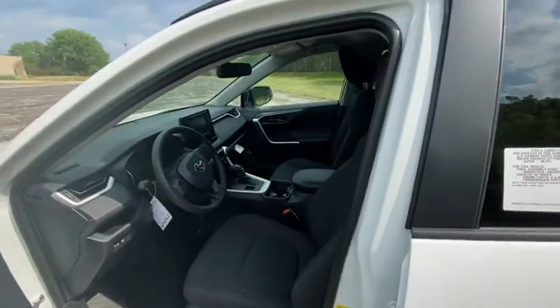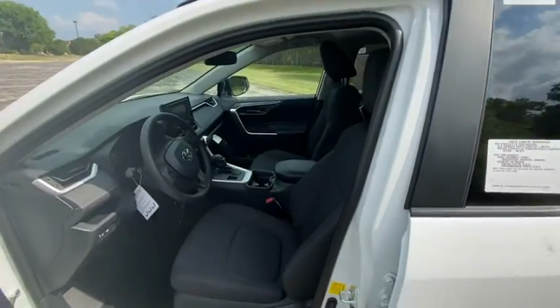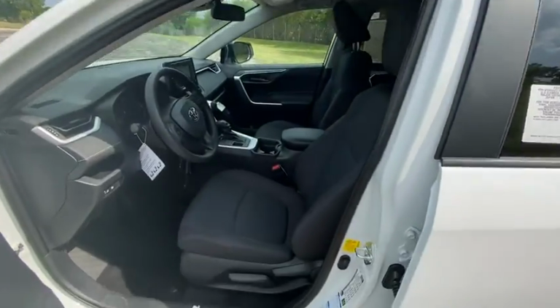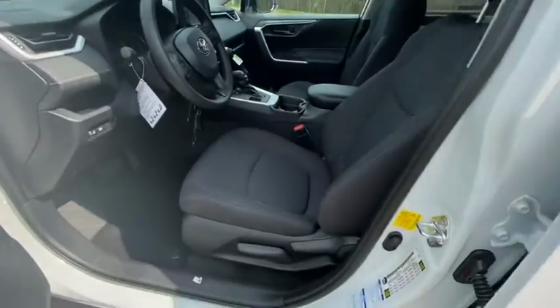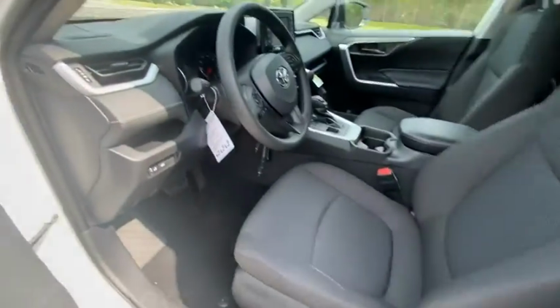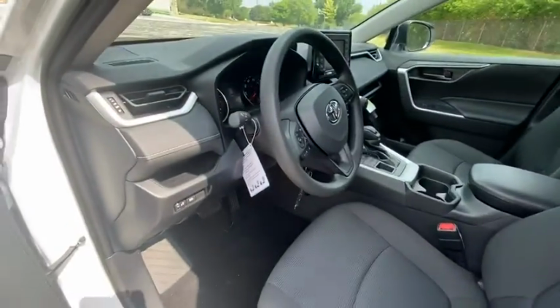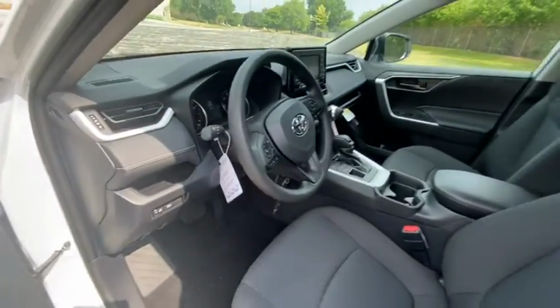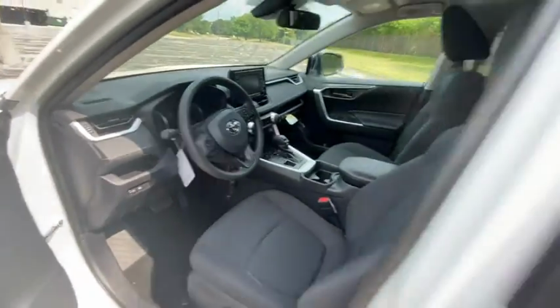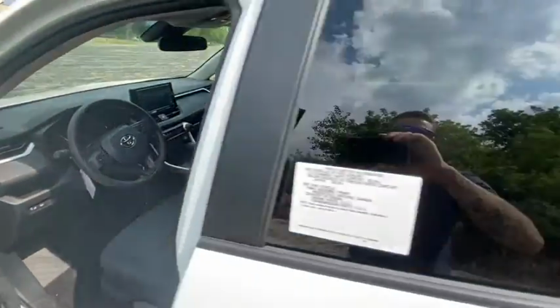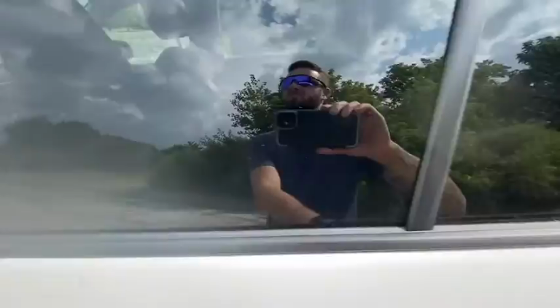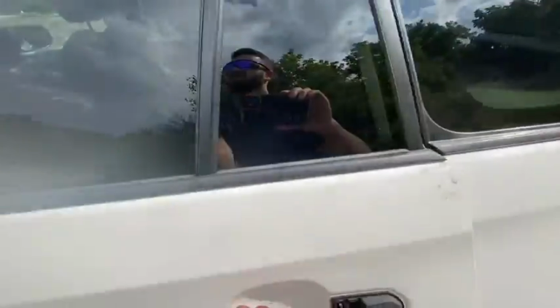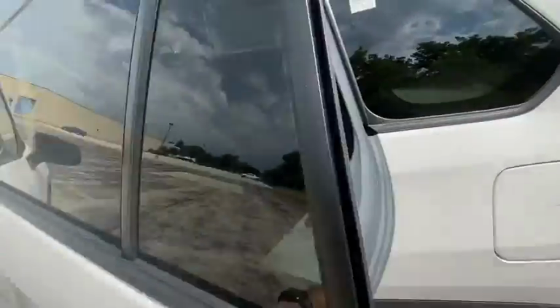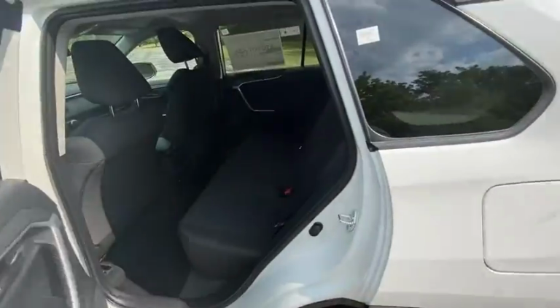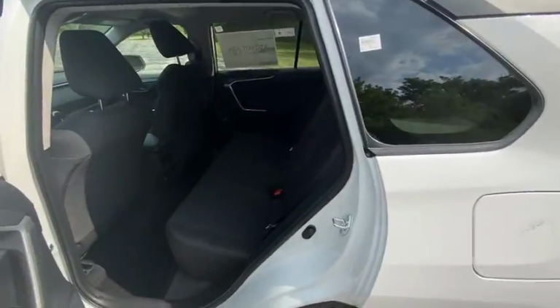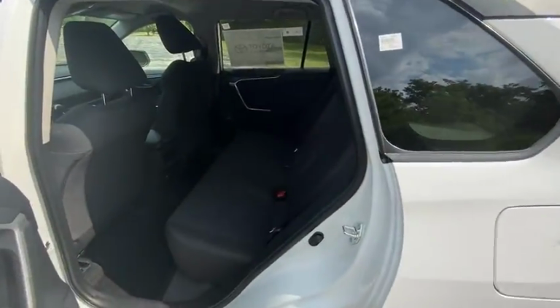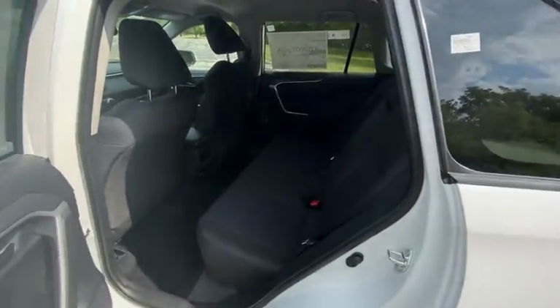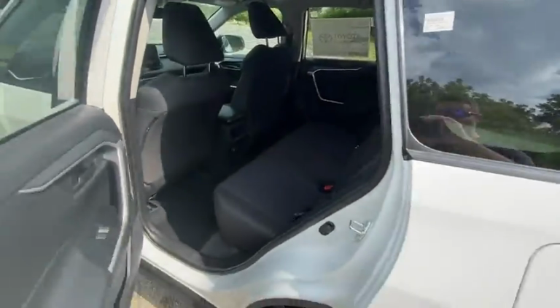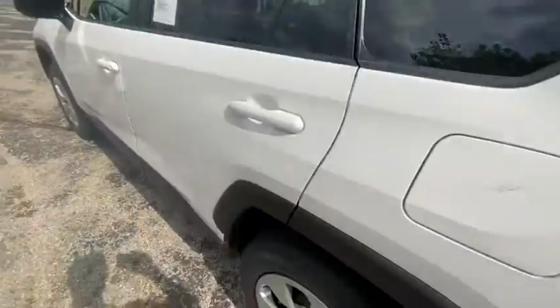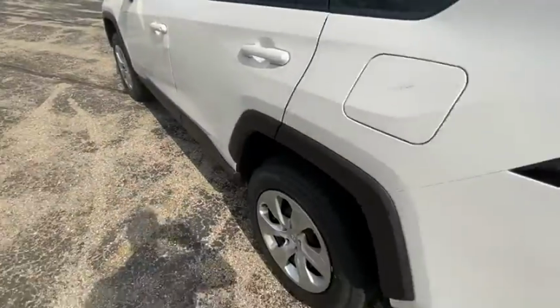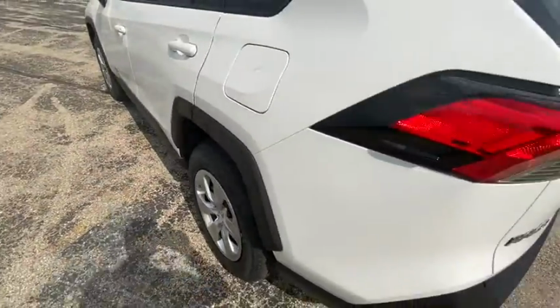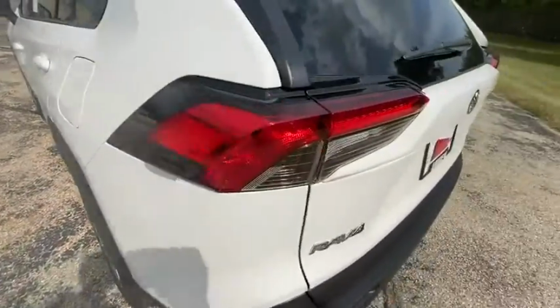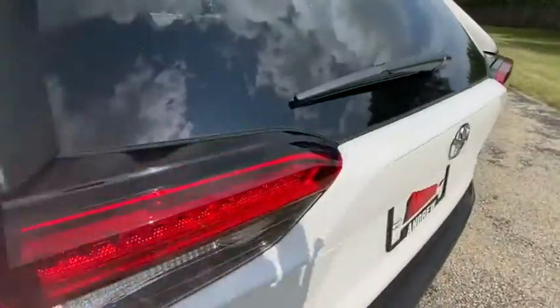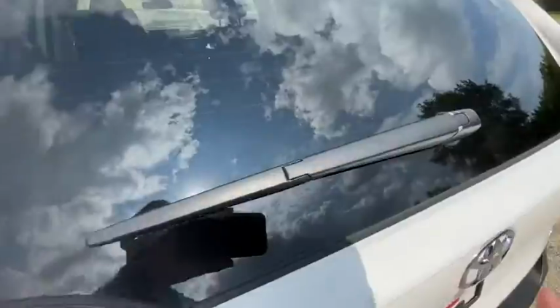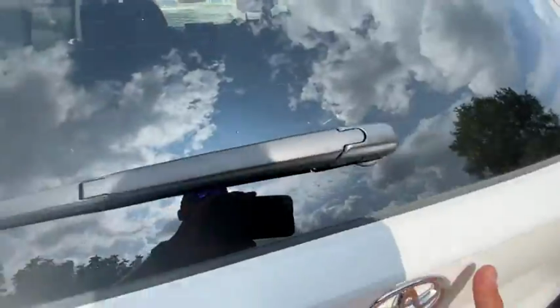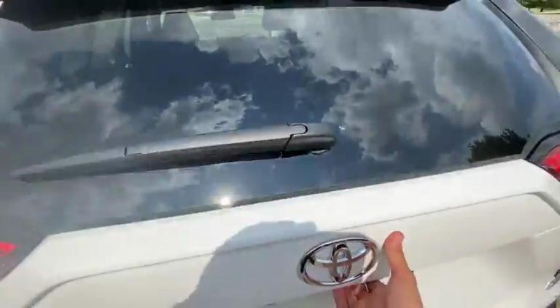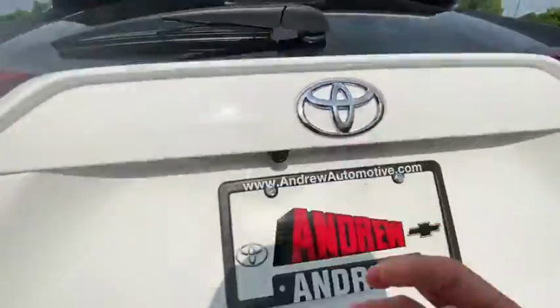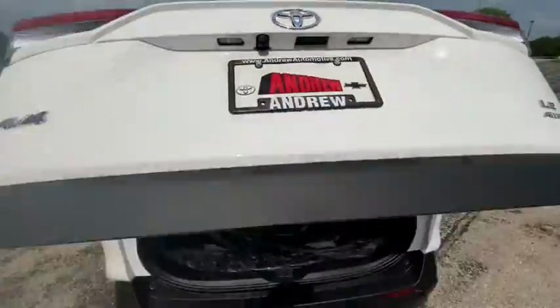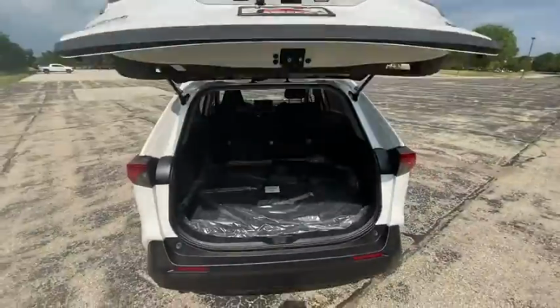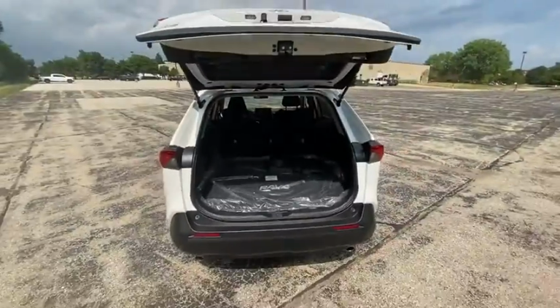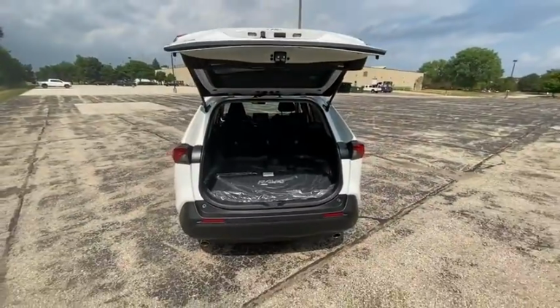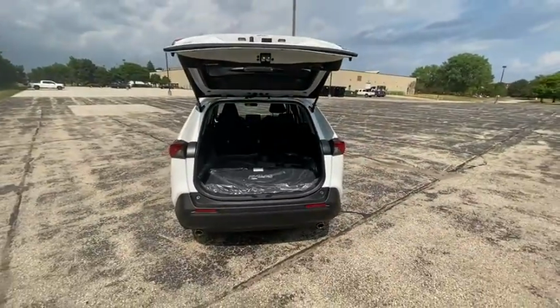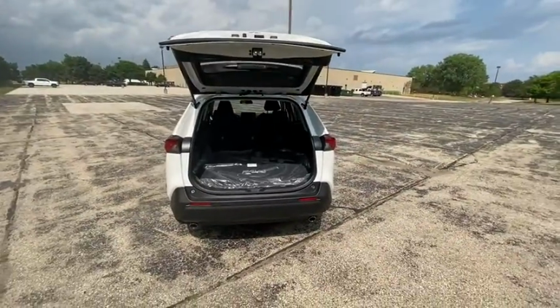Electronic stability control, brake assist, tachometer, overhead console, panic alarm, remote keyless entry, rear window wiper, driver vanity mirror, front reading lamps, tilt steering wheel, front bucket seats.